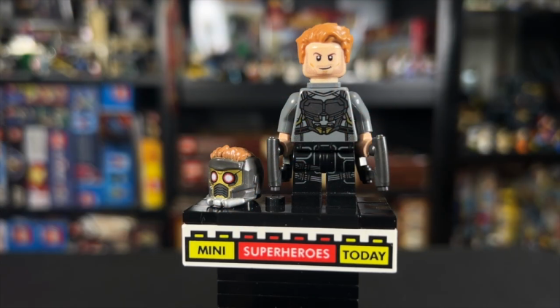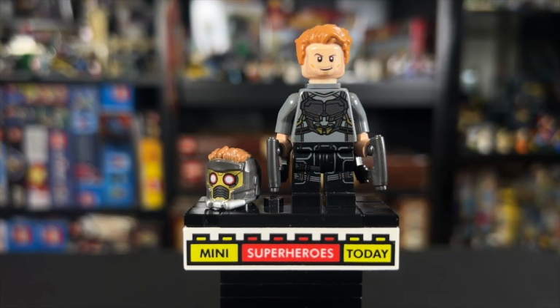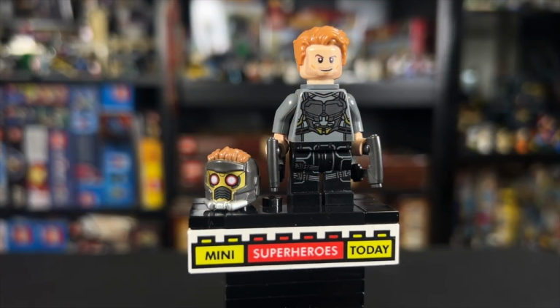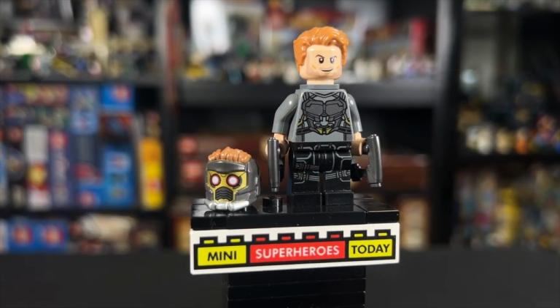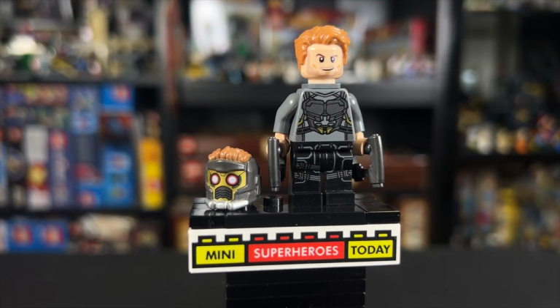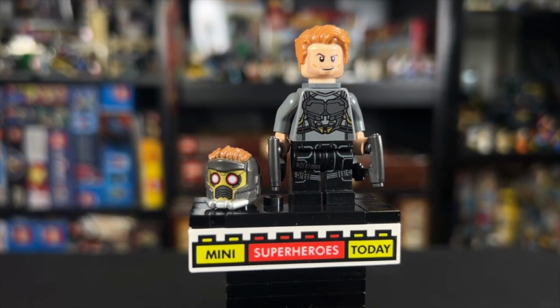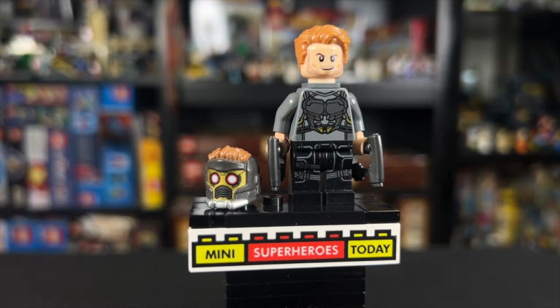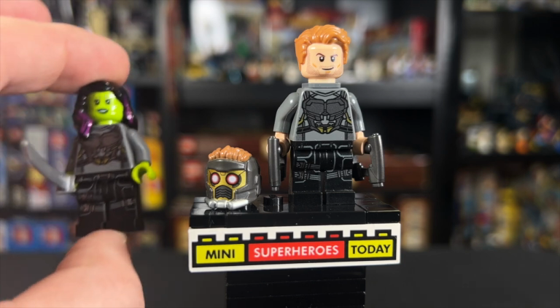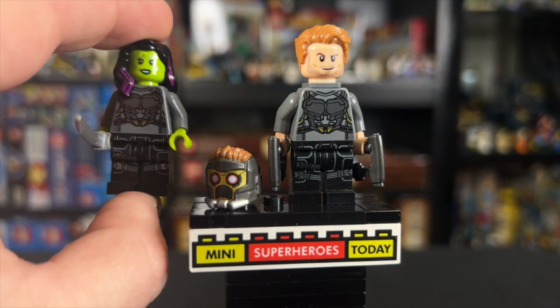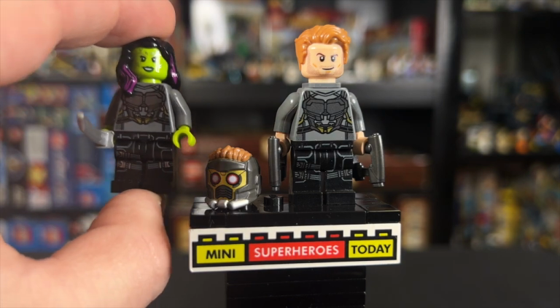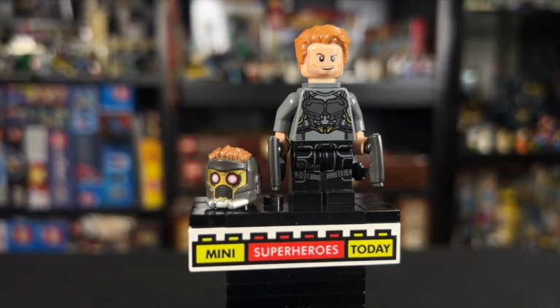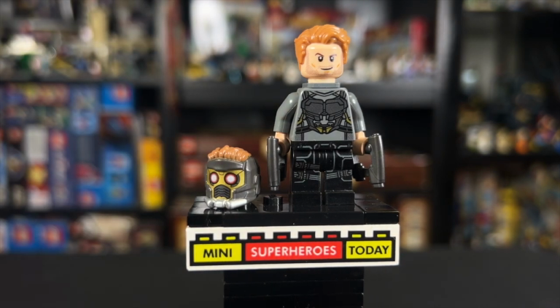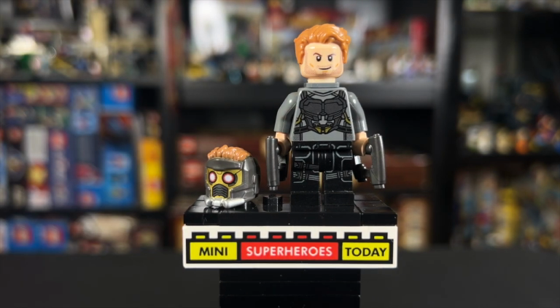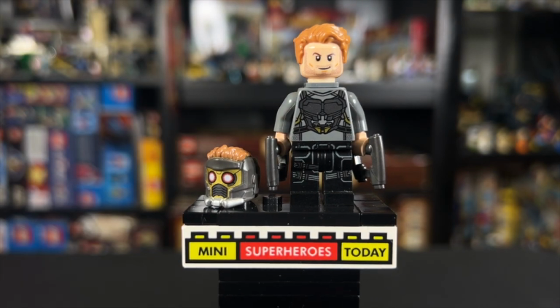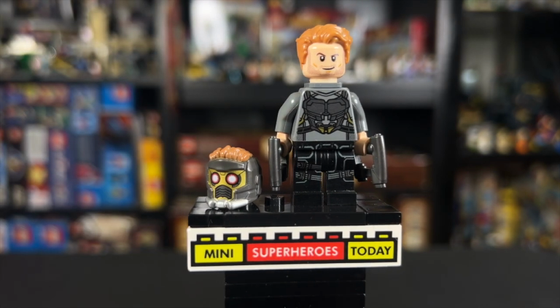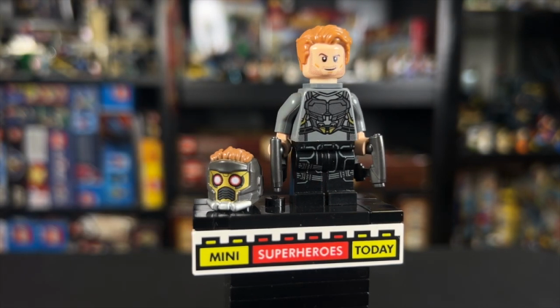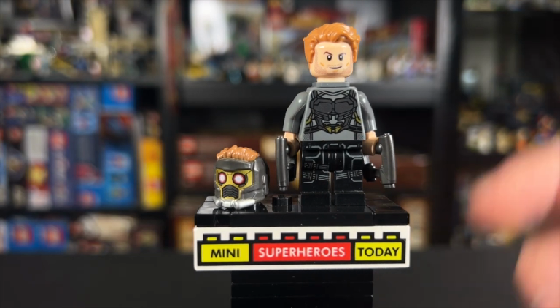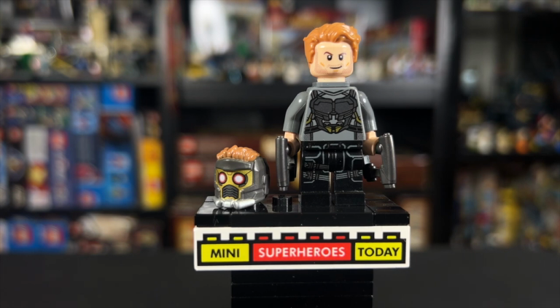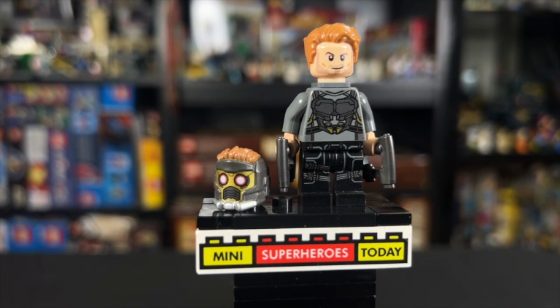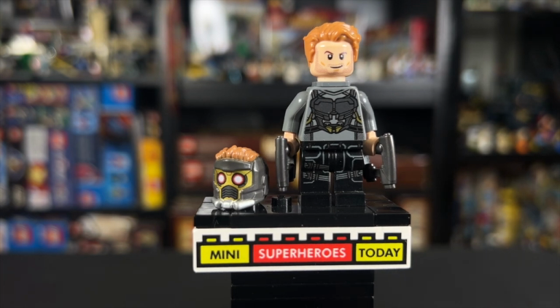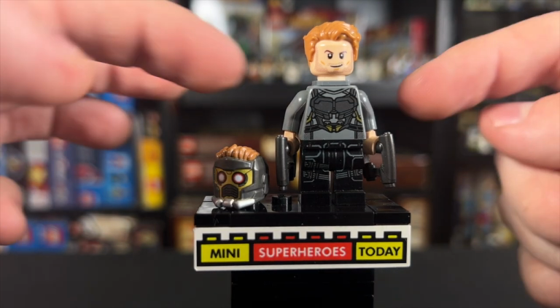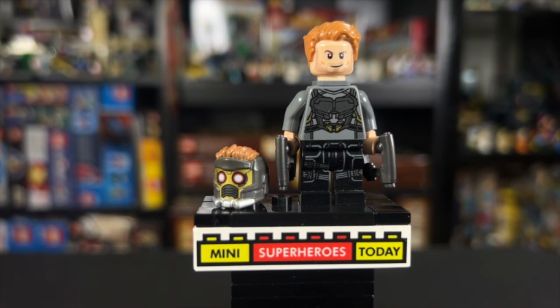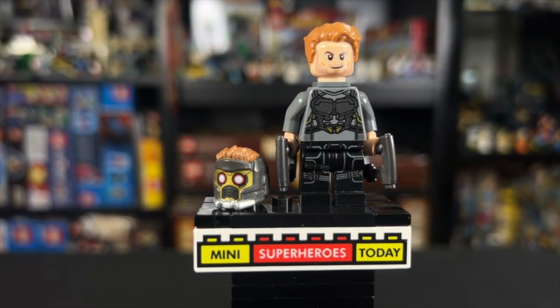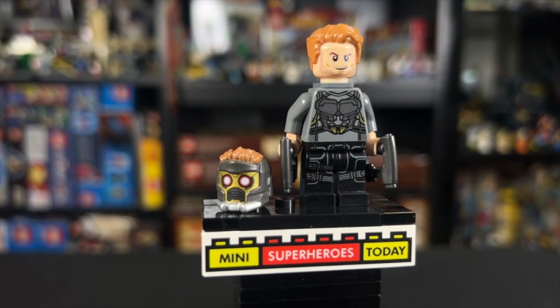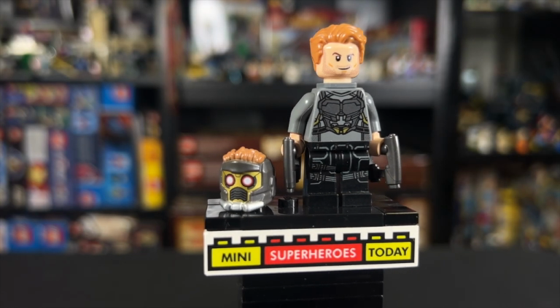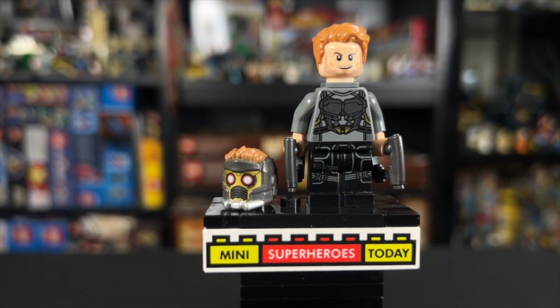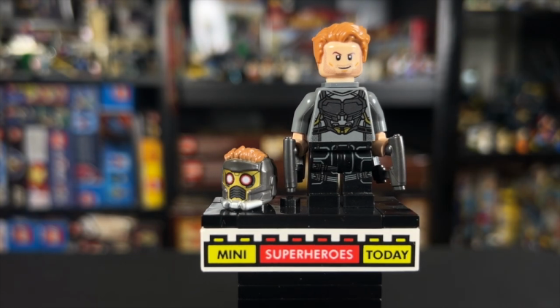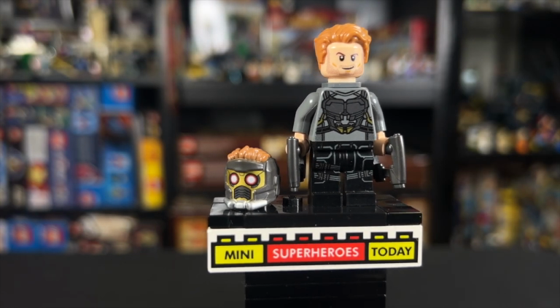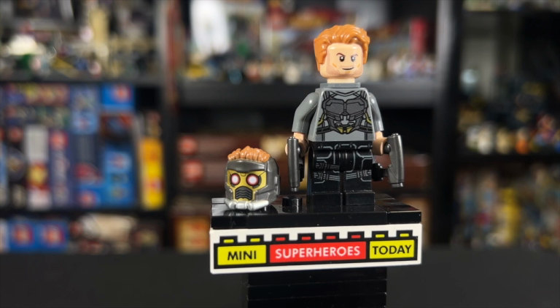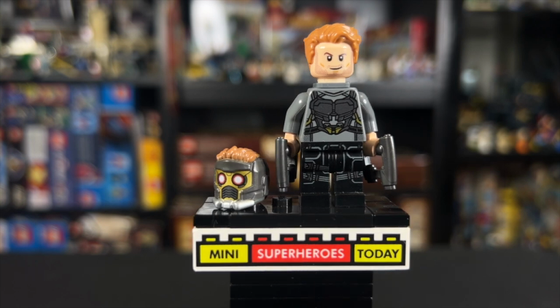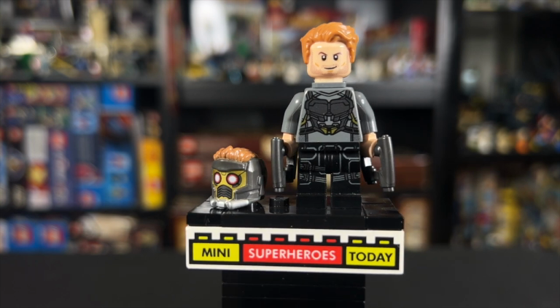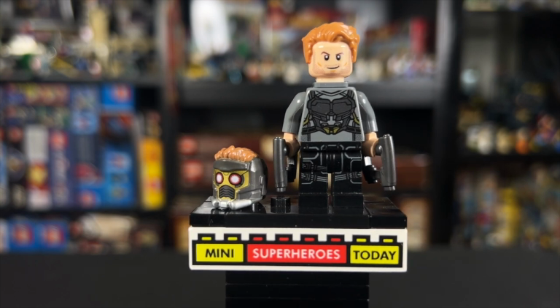Star-Lord is our first minifigure and he has the same exact torso as Gamora from this set, who we'll talk about in a minute, but neither of them have accurate torsos. In the movie, their undershirts are actually dark red, not gray, so we're already starting off kind of in a deficit.